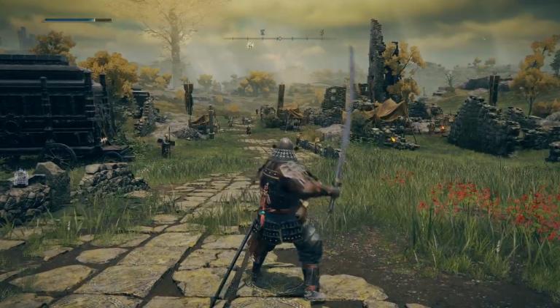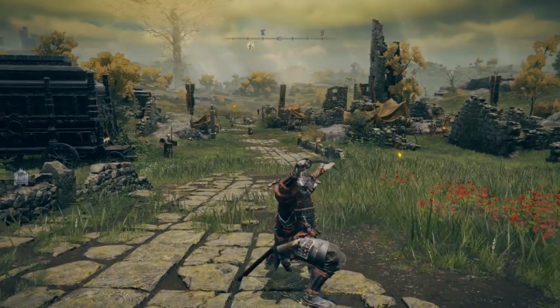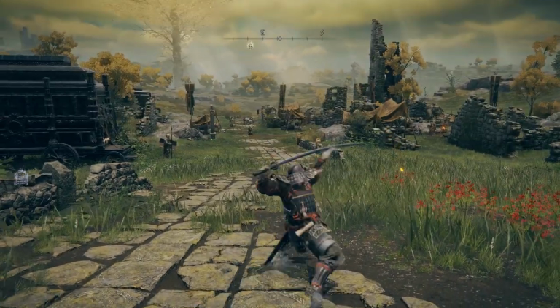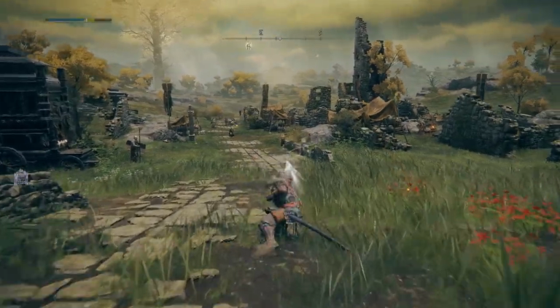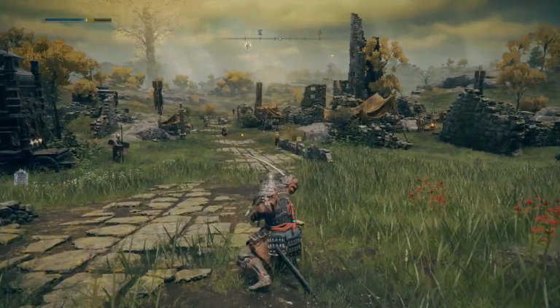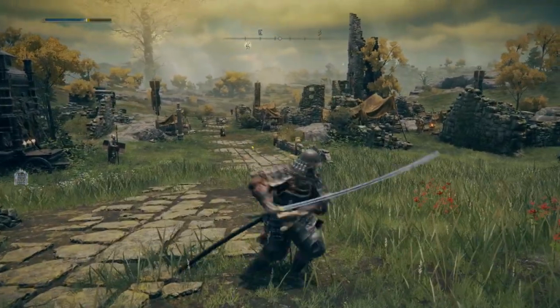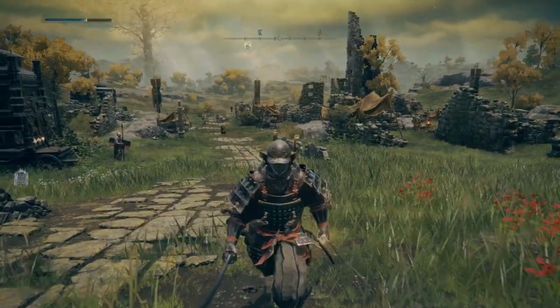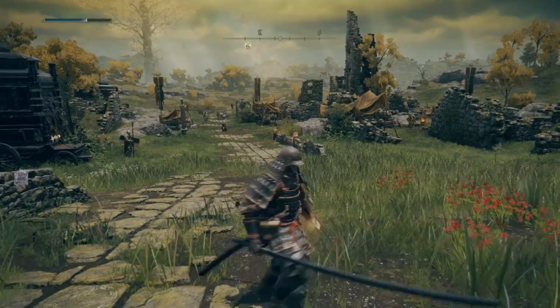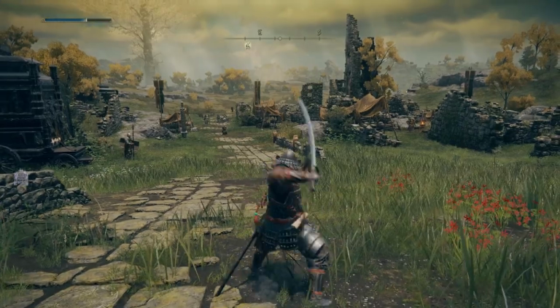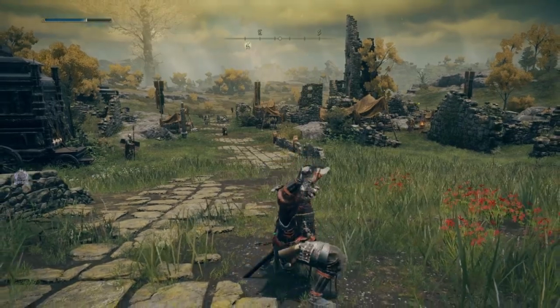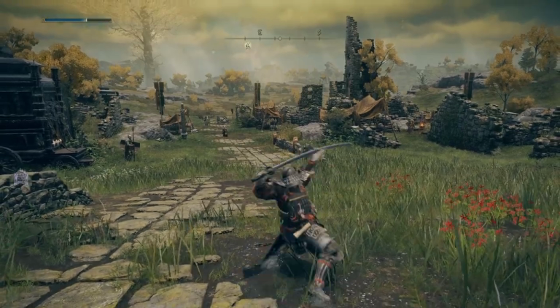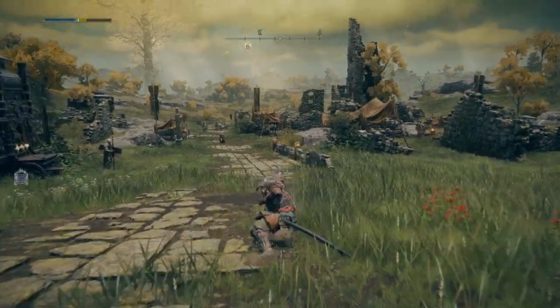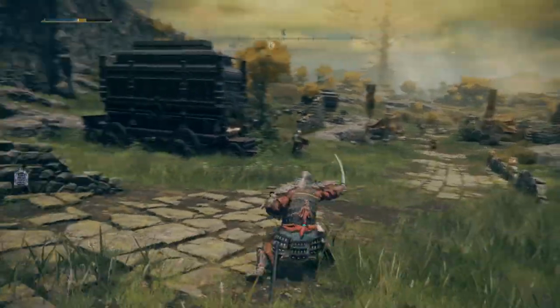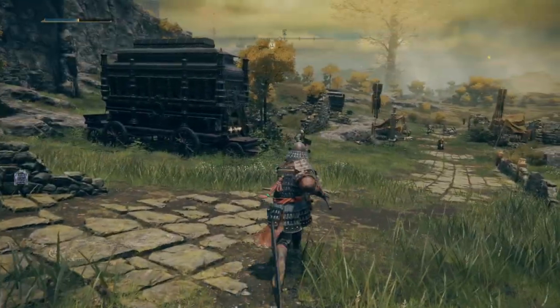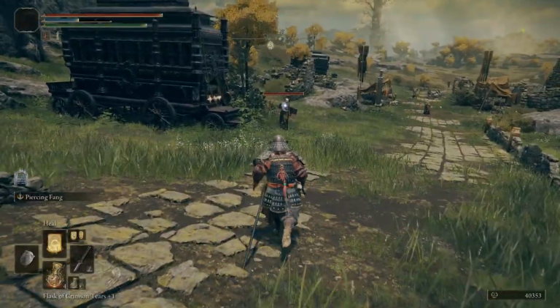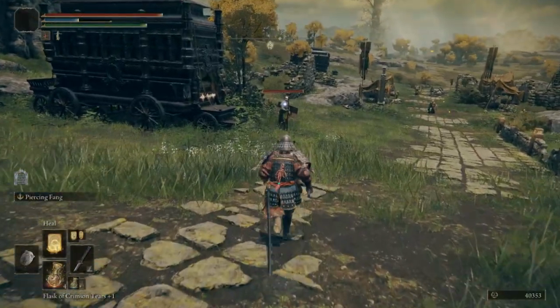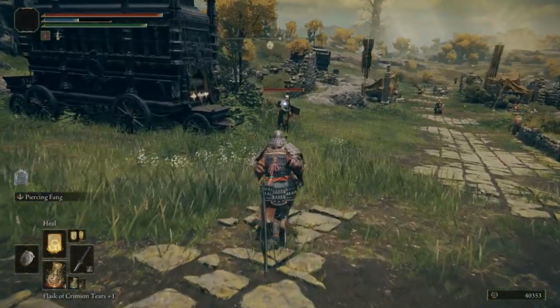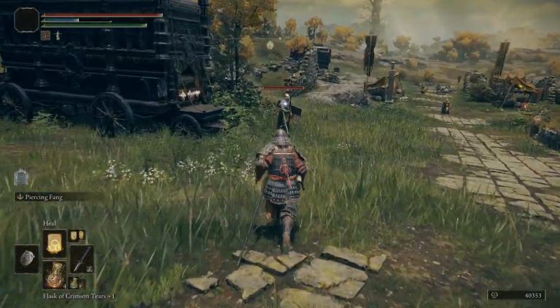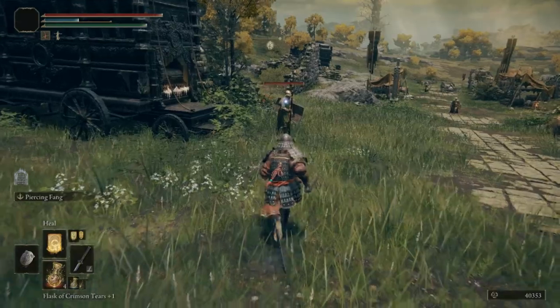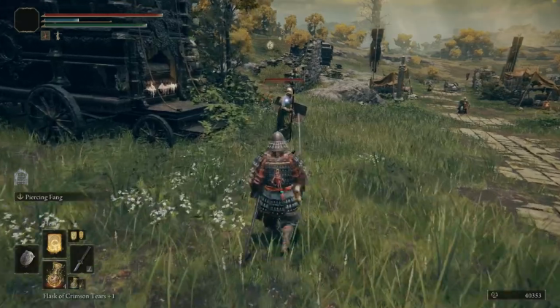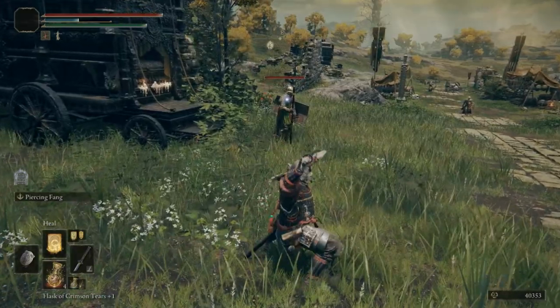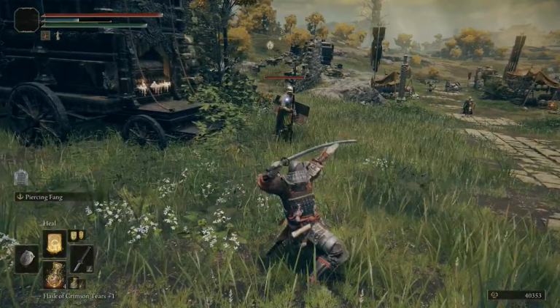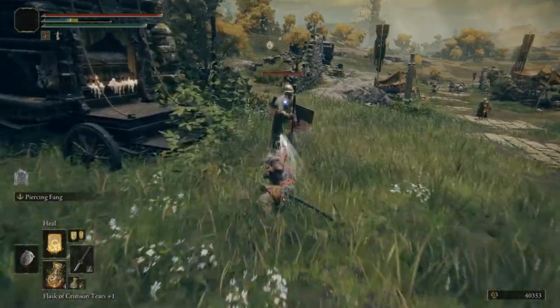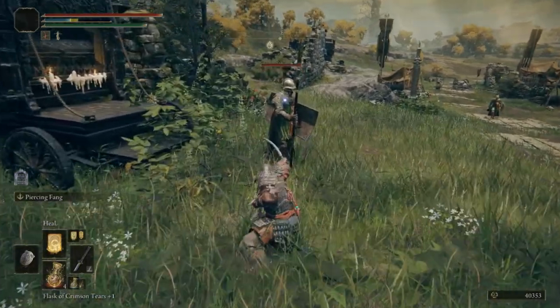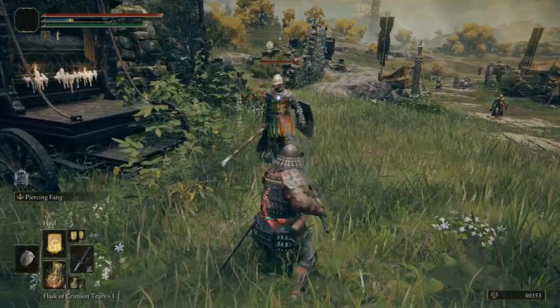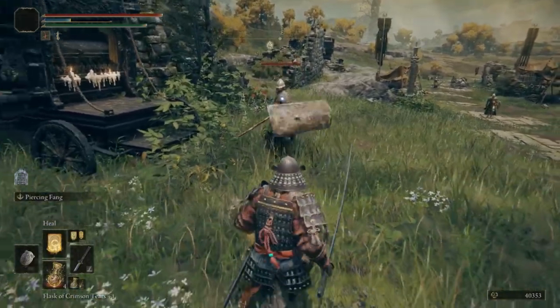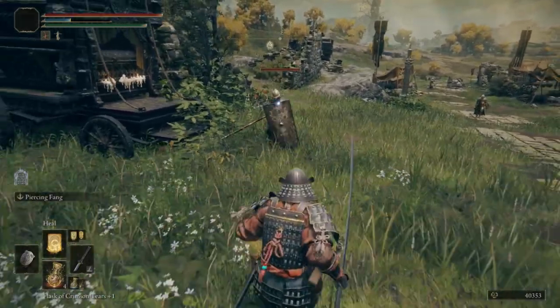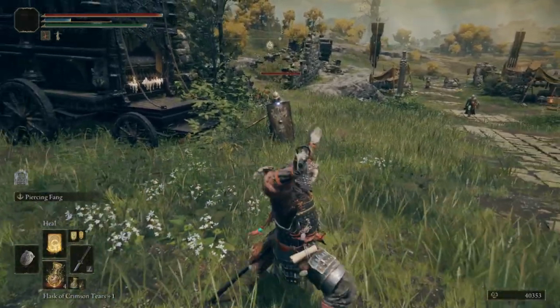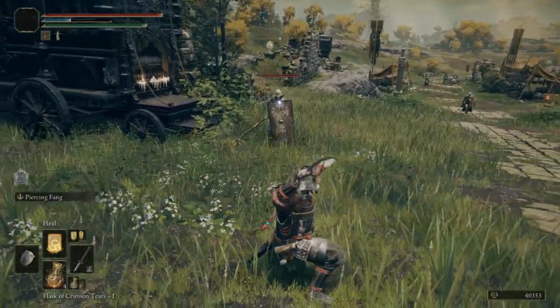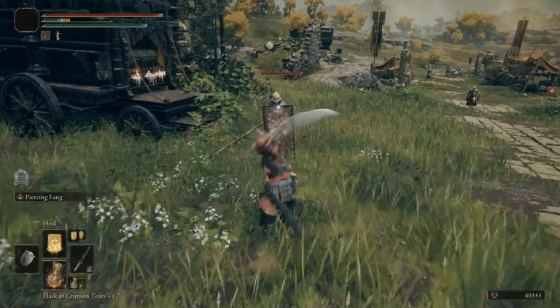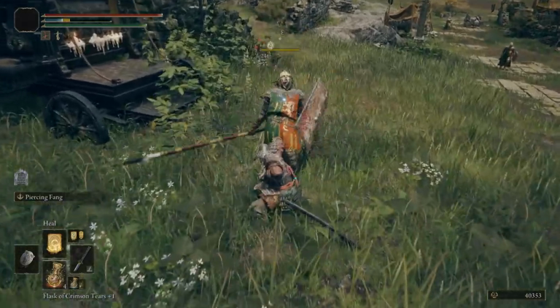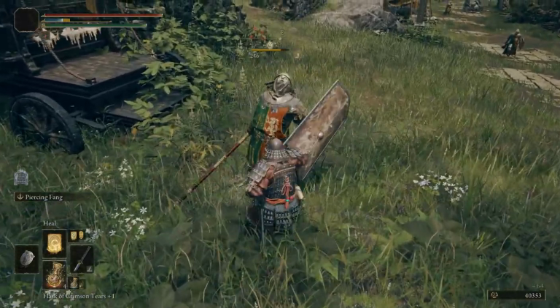It's a really cool sword — a katana in Elden Ring. It scales primarily with strength and dexterity, just like the Uchigatana, and it's a great weapon for dealing blood loss damage on top of physical damage. You want as many damage types as possible with these weapons.